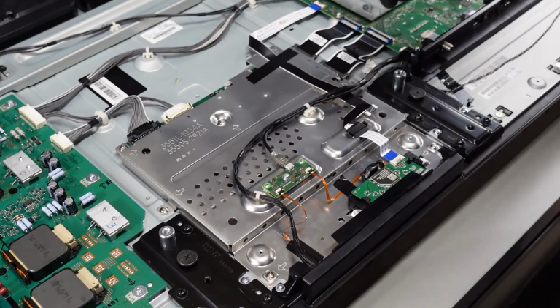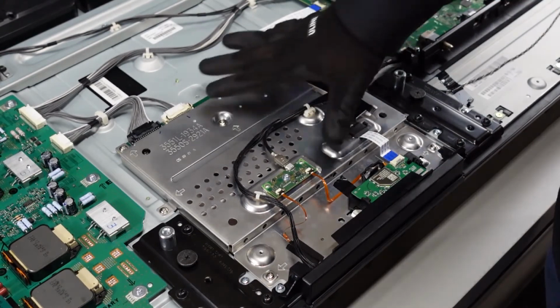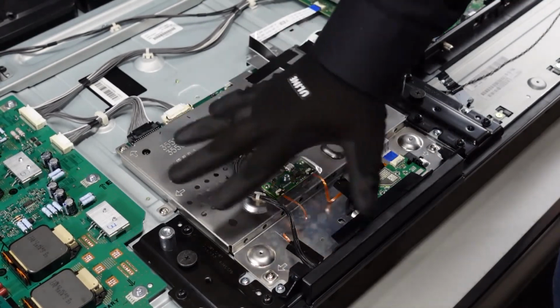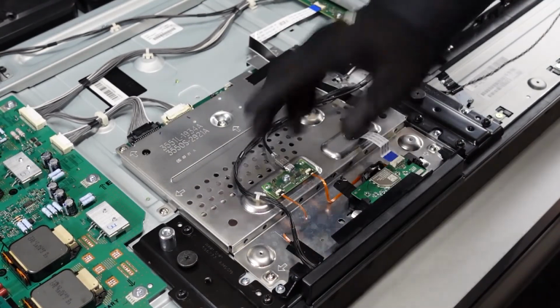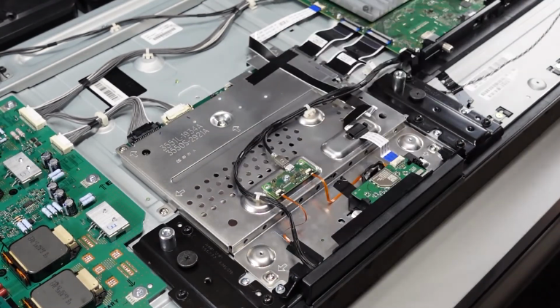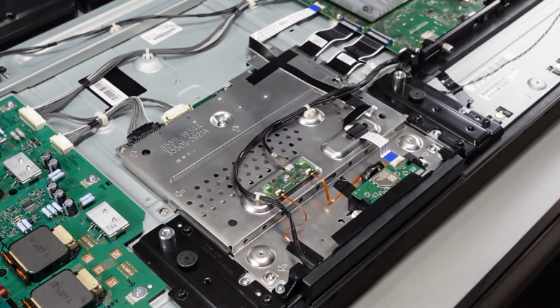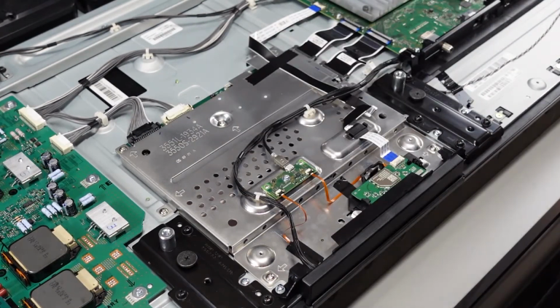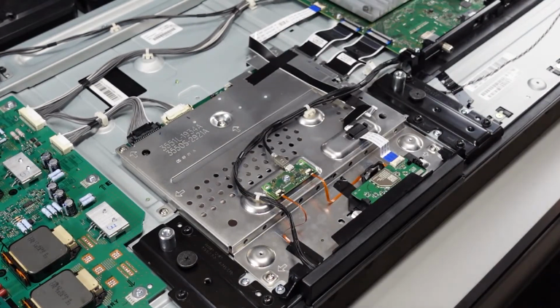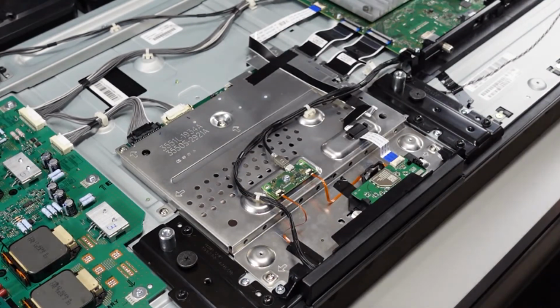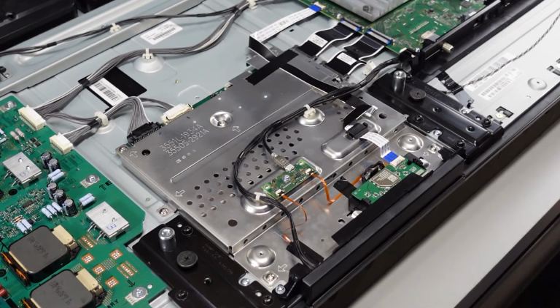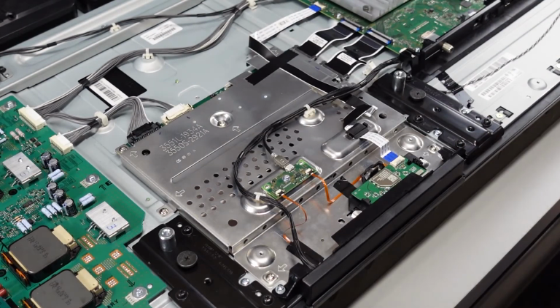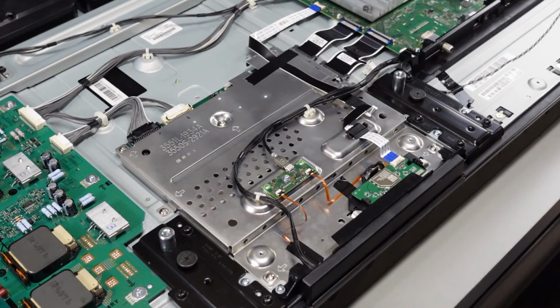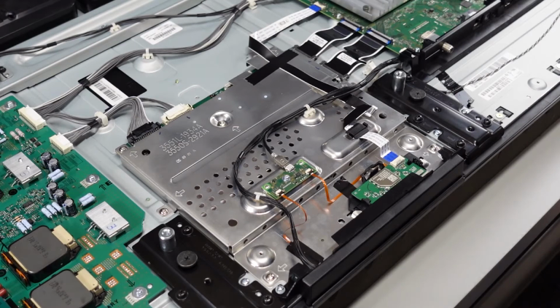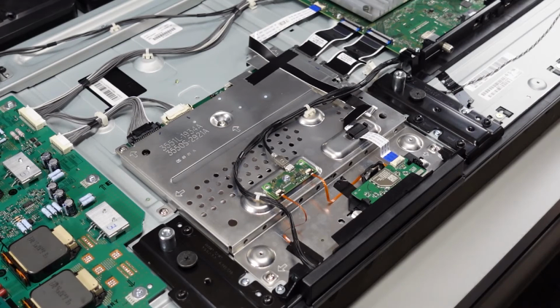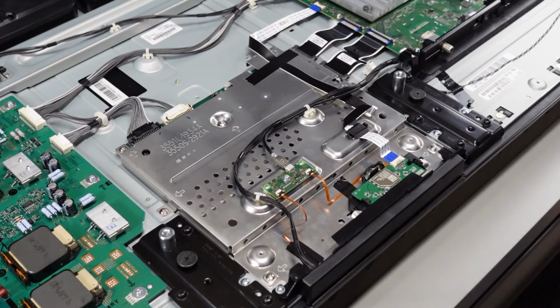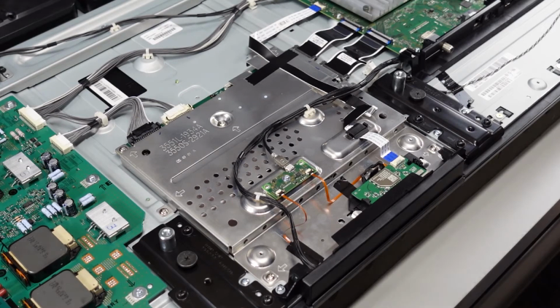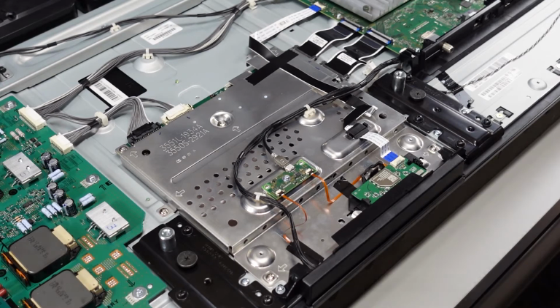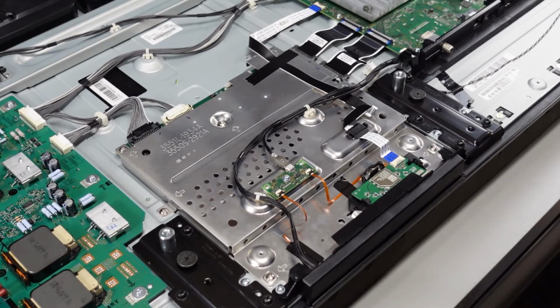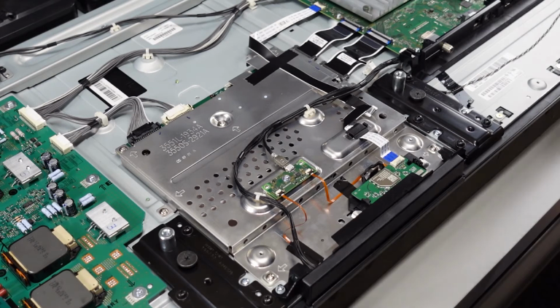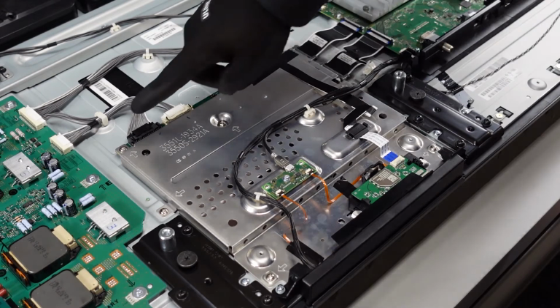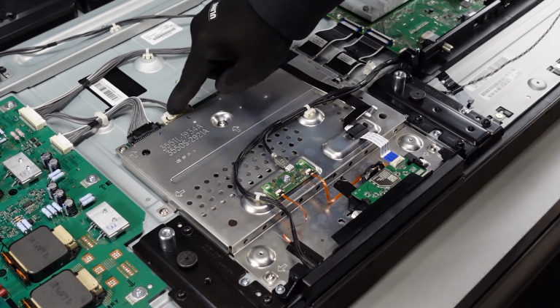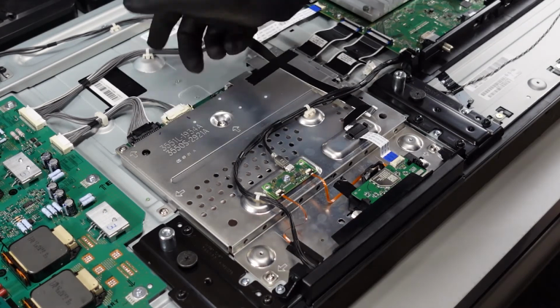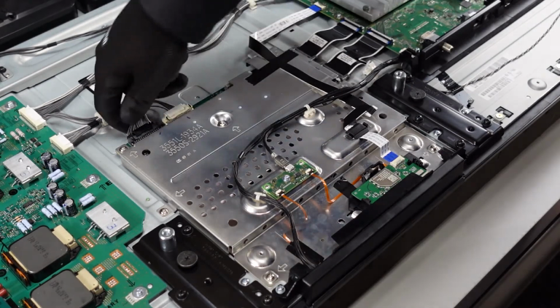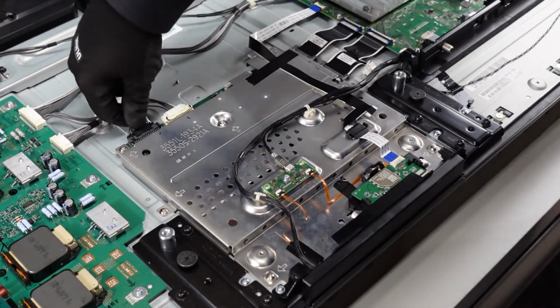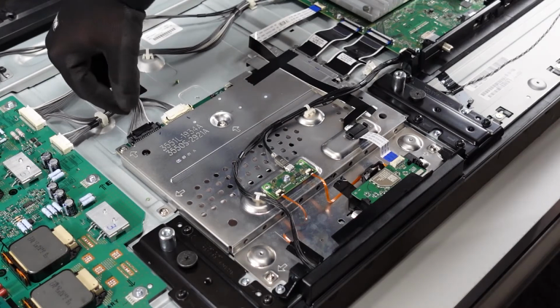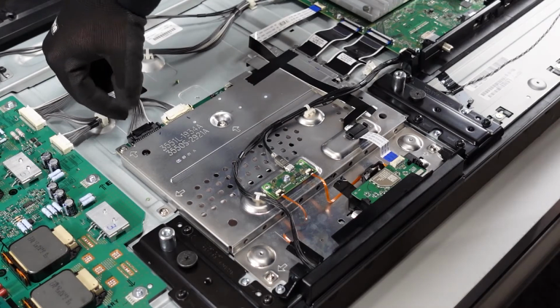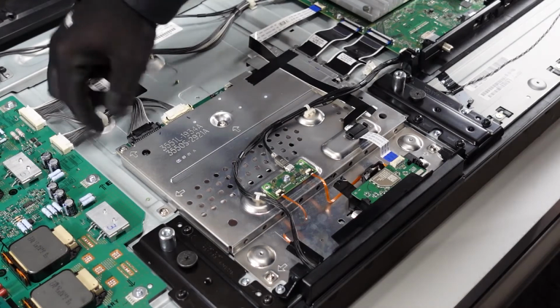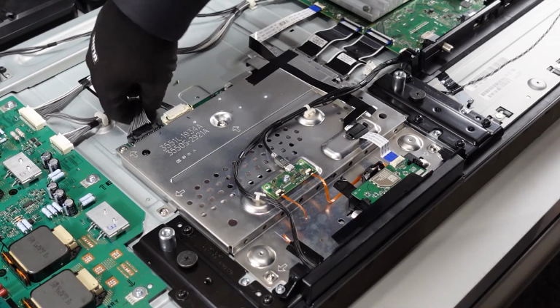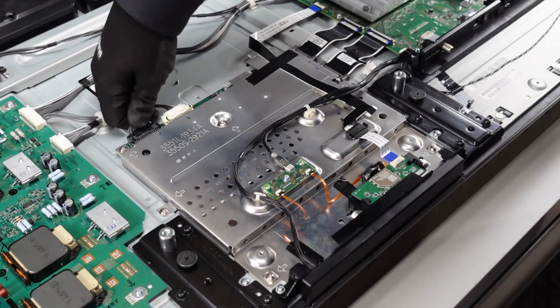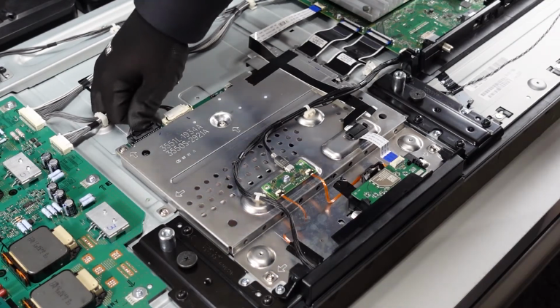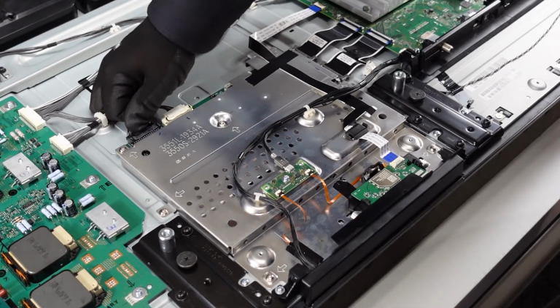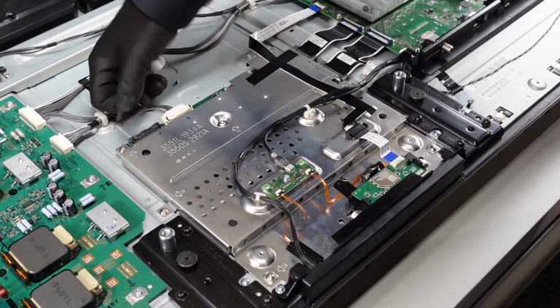First thing we're going to start with is the T-con — as you can see we've got a lot going on. The very first thing we want to do is get these cables out of the way: pinch down and pull them out. They go directly to the power supply.